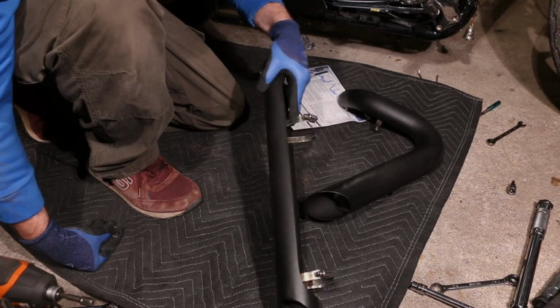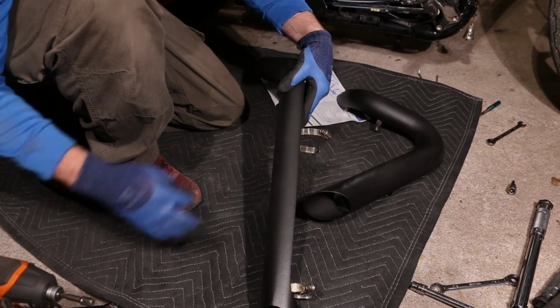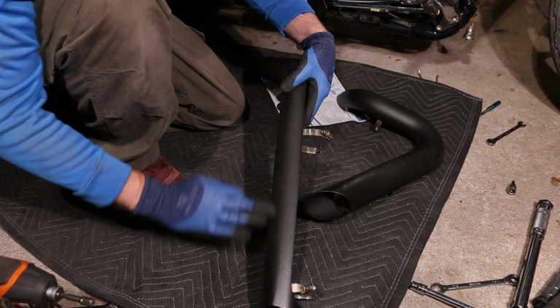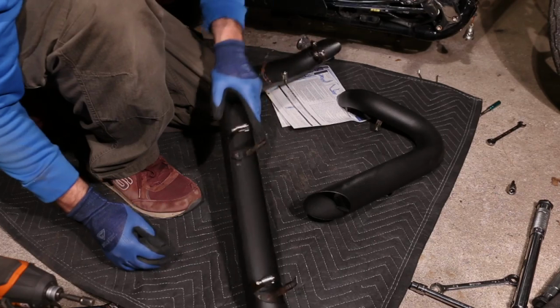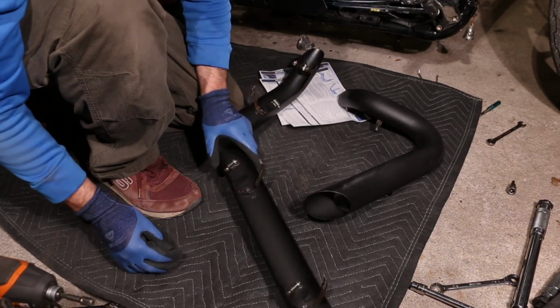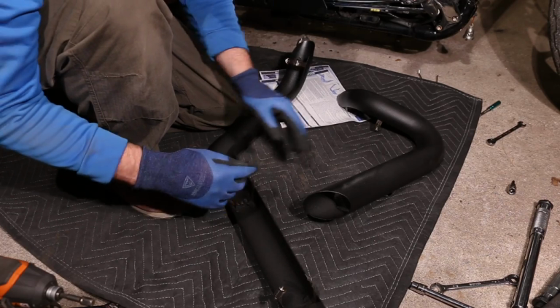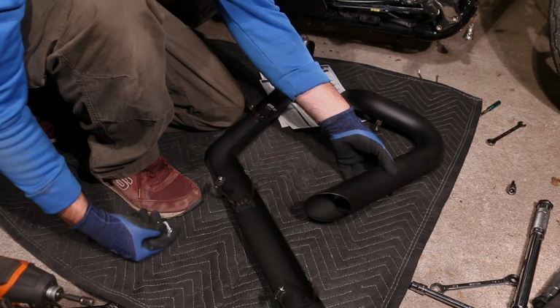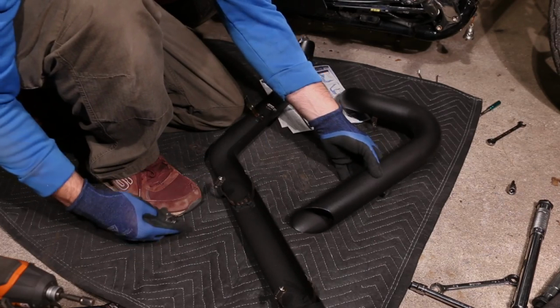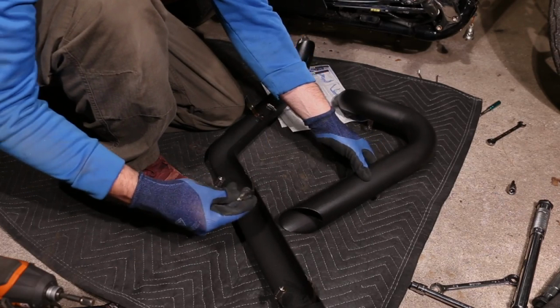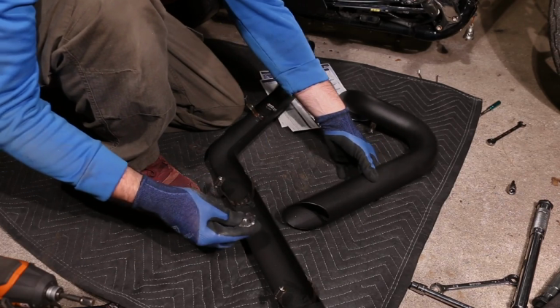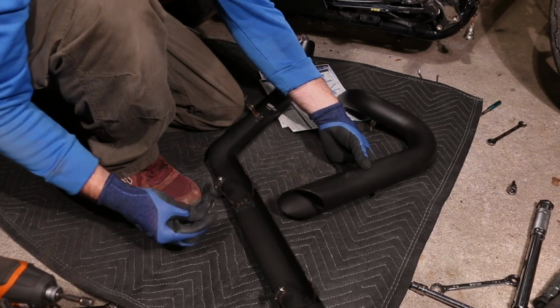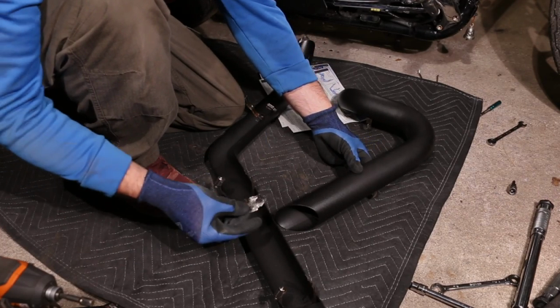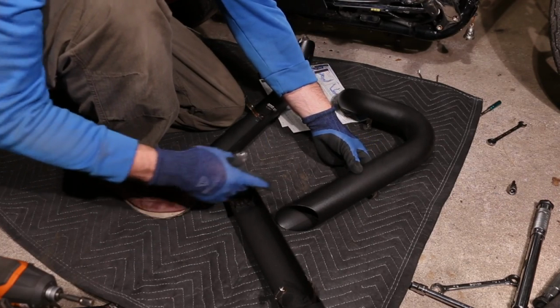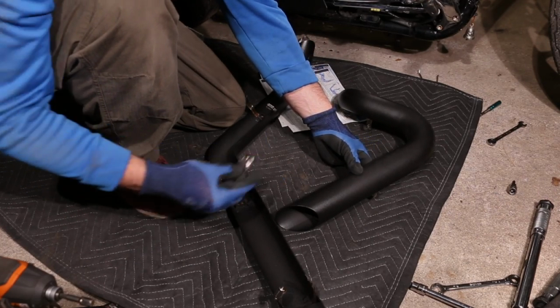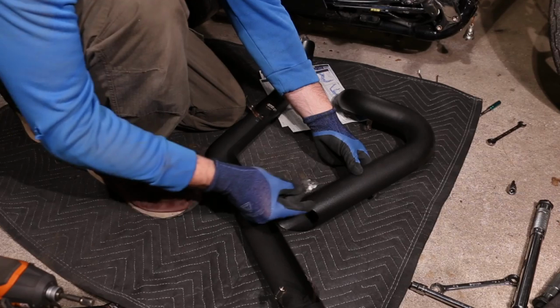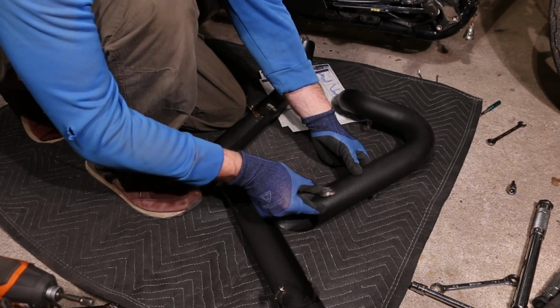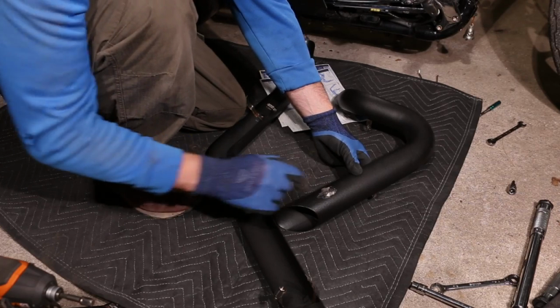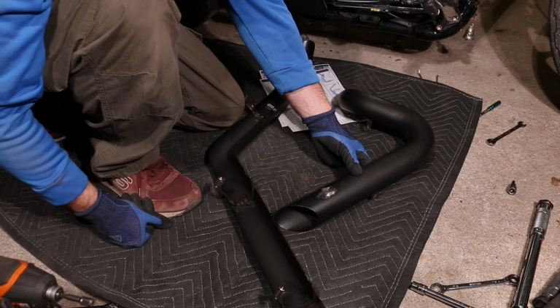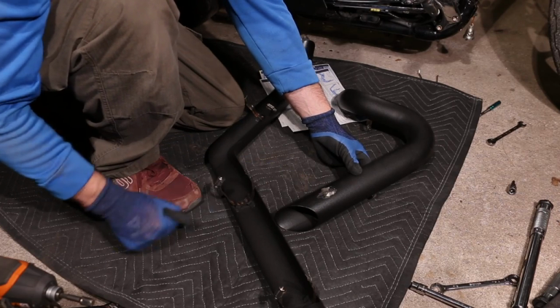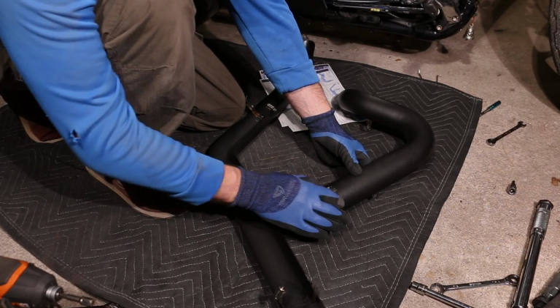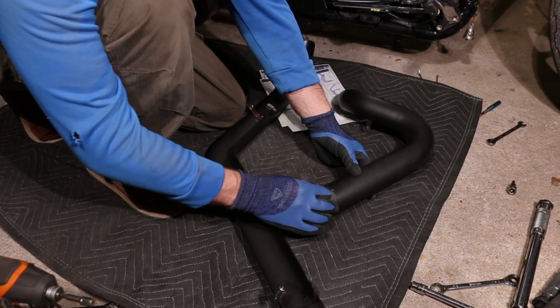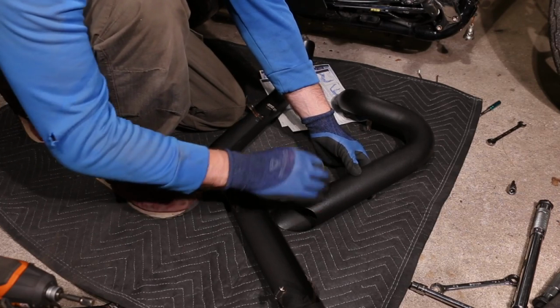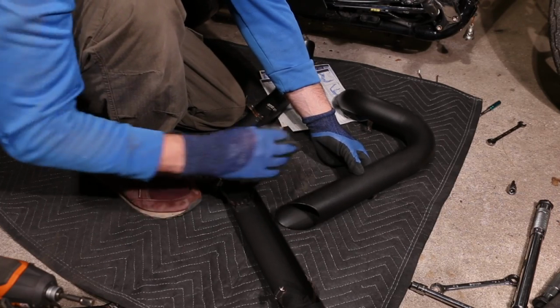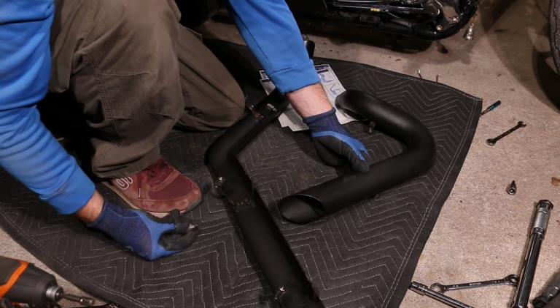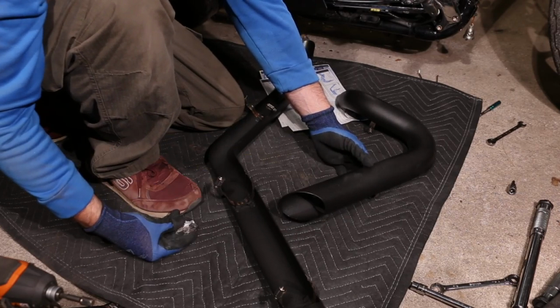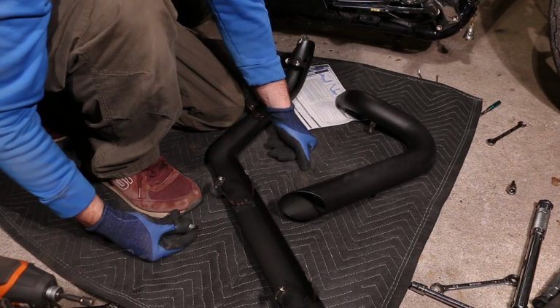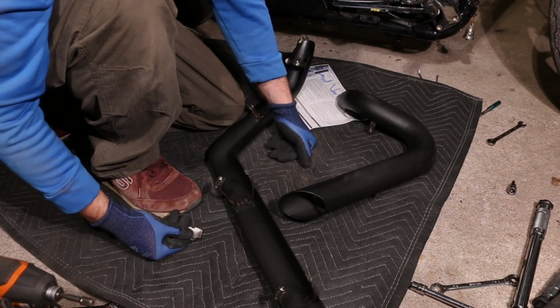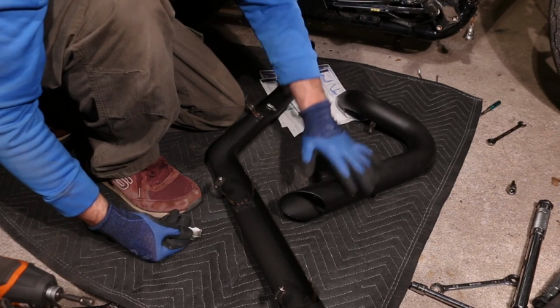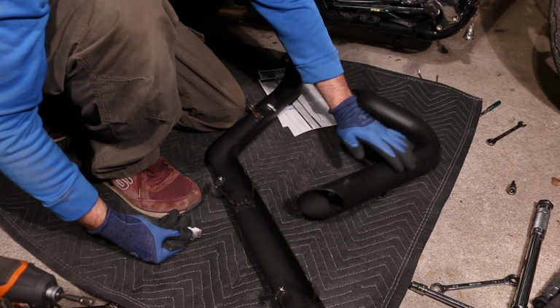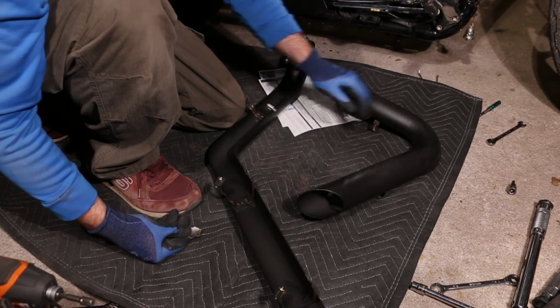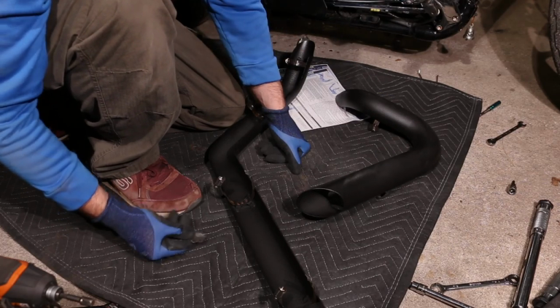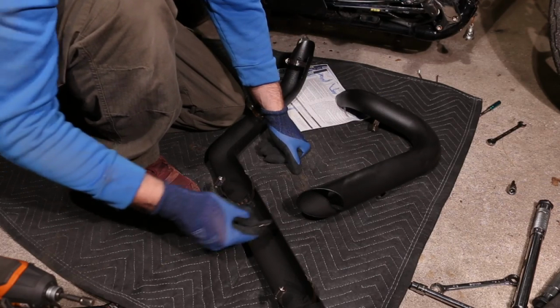Here's the freshly powder coated heat shields. I went with a high temperature black. And just to prove that this was a Vance and Hines, there's where the badge went. I grinded it off because everything was scratched from the previous owner. So now we have a really nice fresh start.